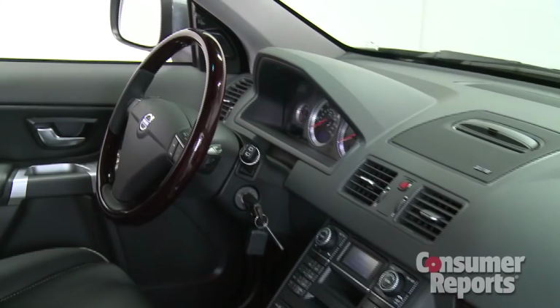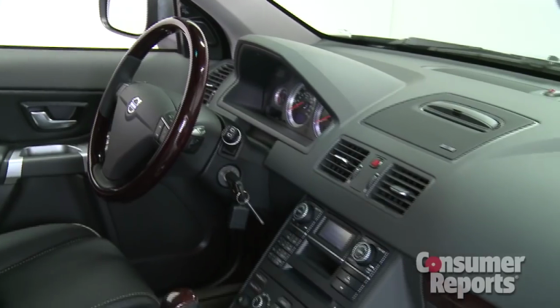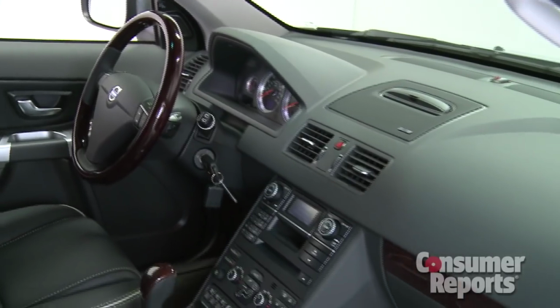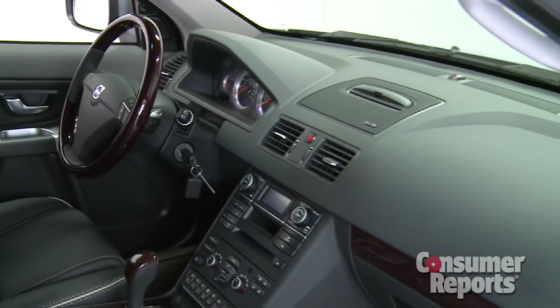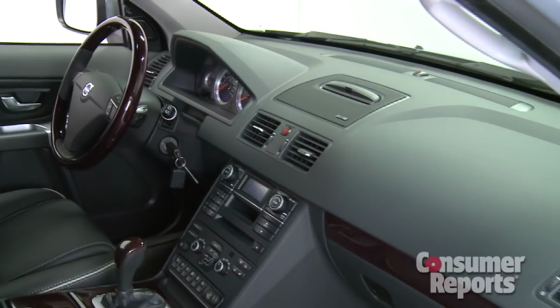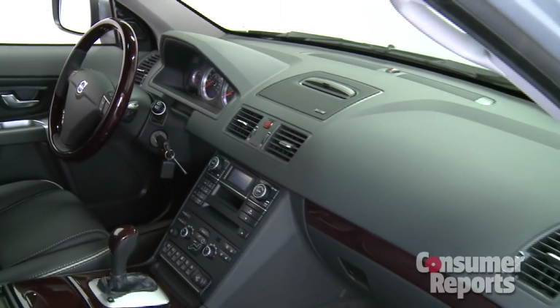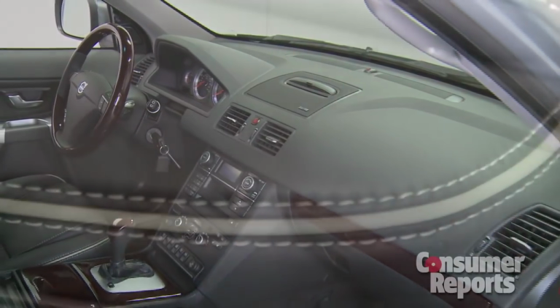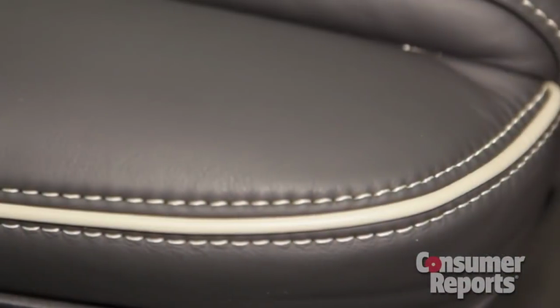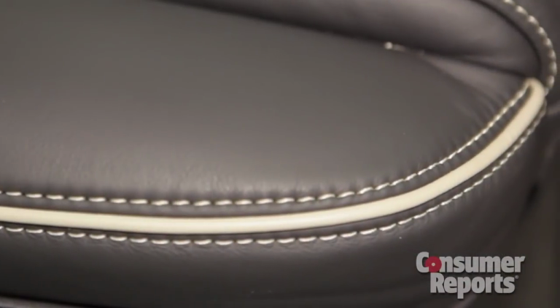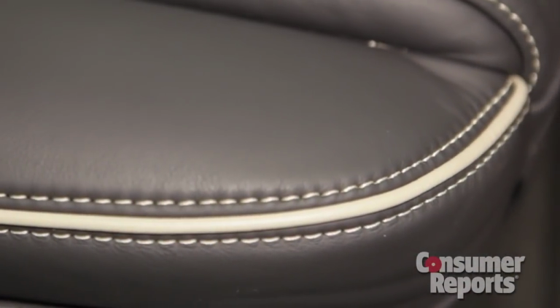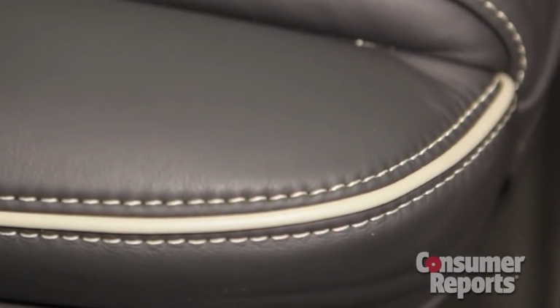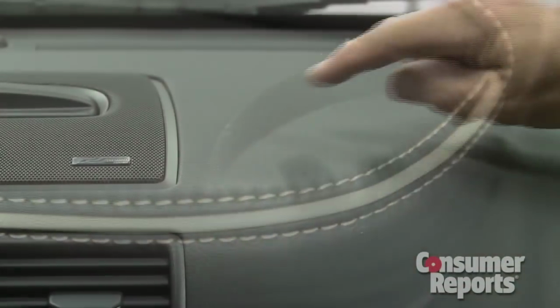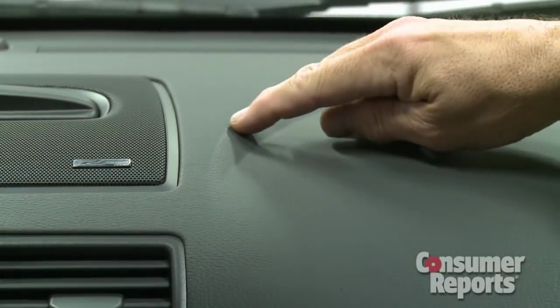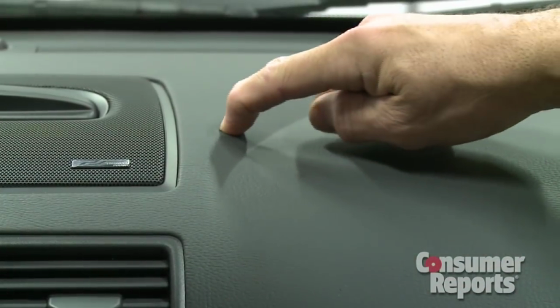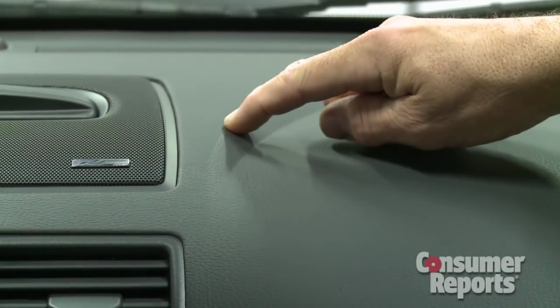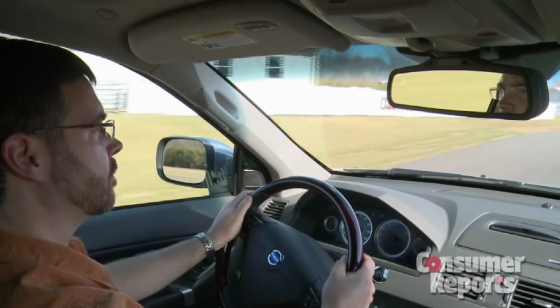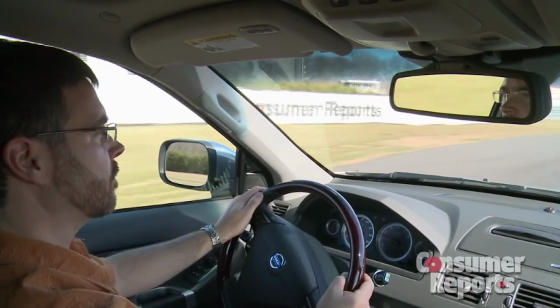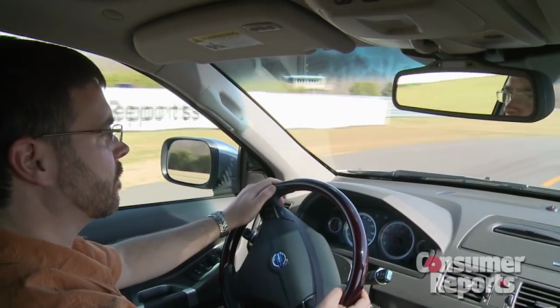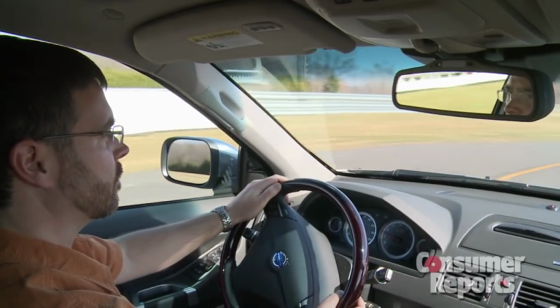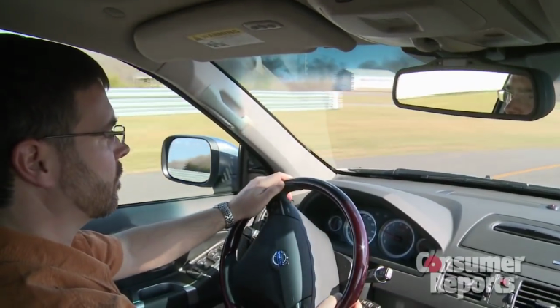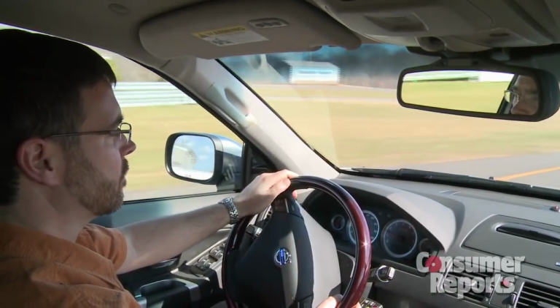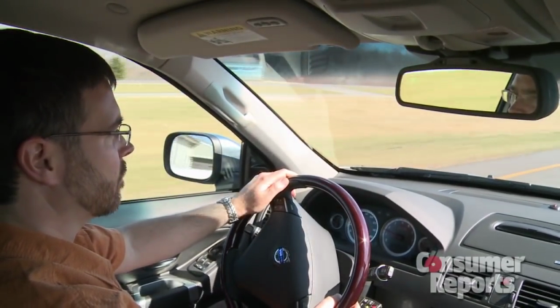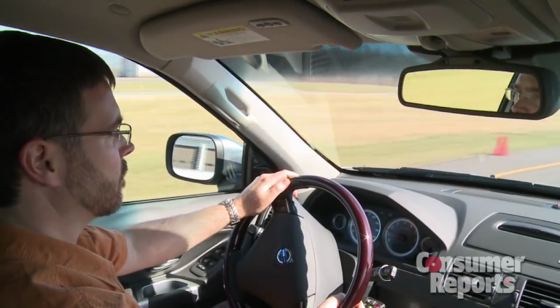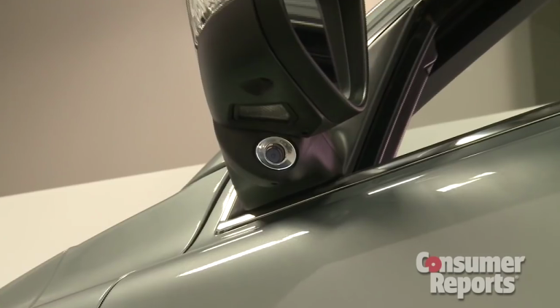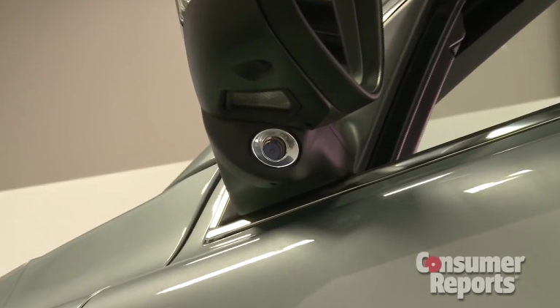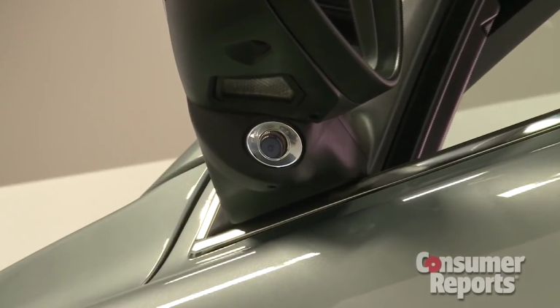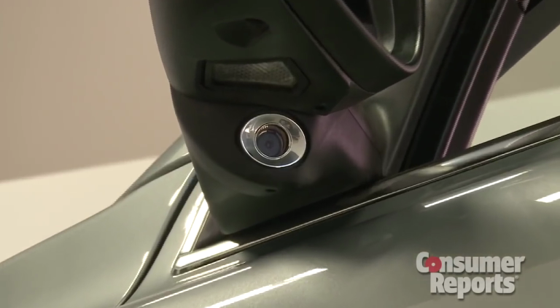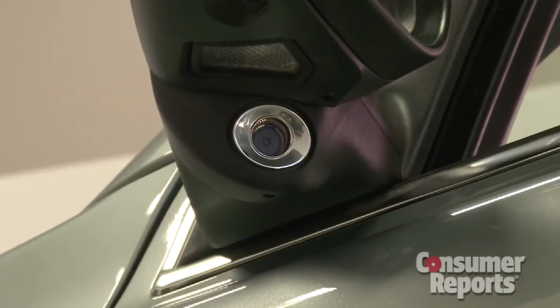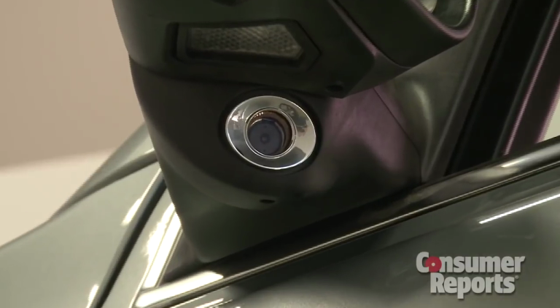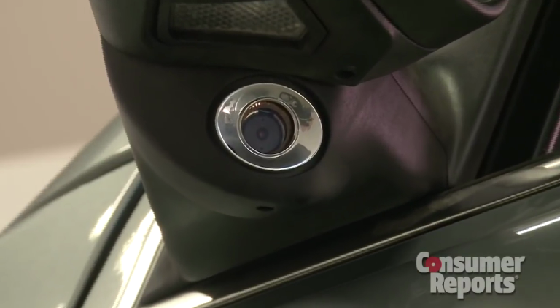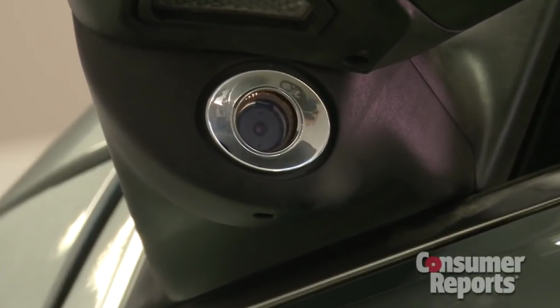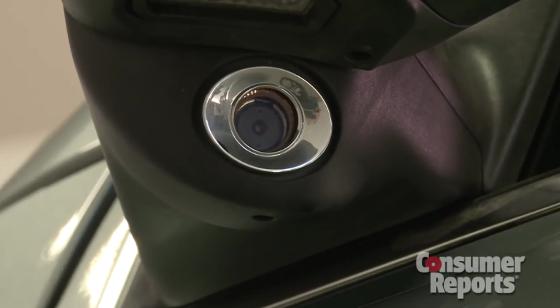At least the interior is nicely finished, with contrasting piping on the seats and lots of soft-touch materials. Another plus is decent visibility out of large windows. Volvo was early in offering blind spot detection, and that's a welcome feature.